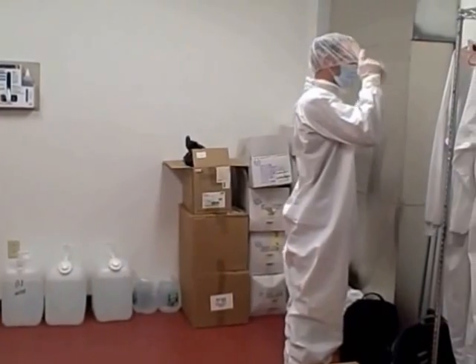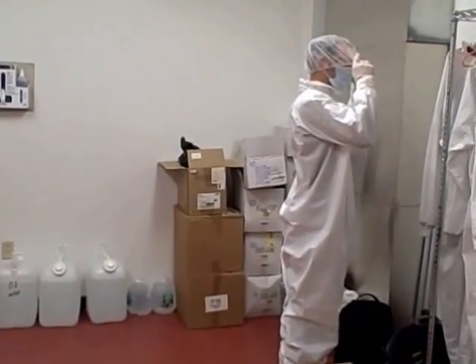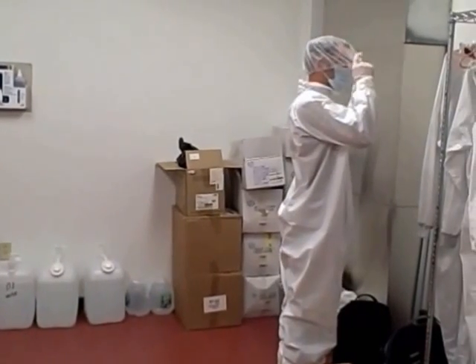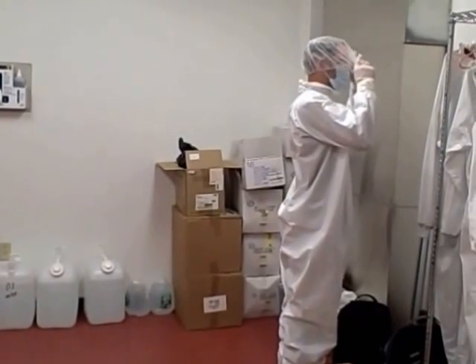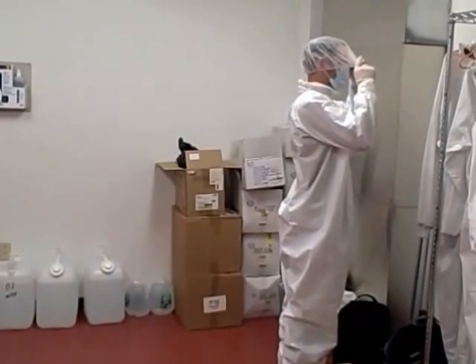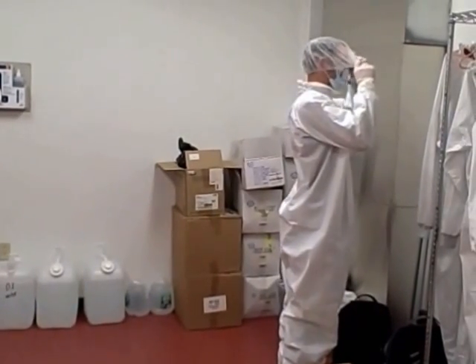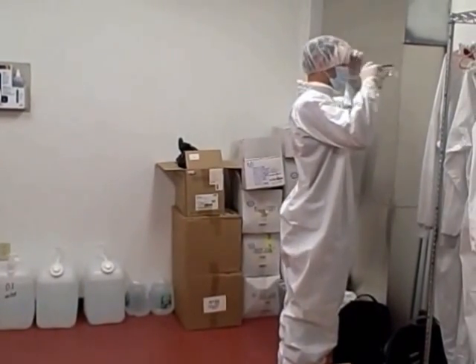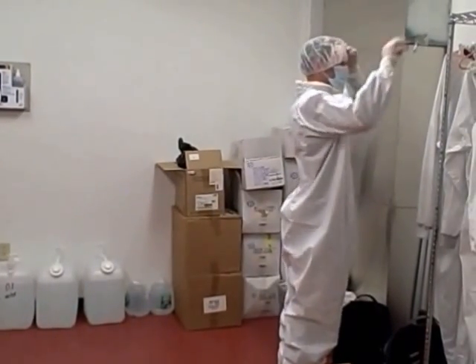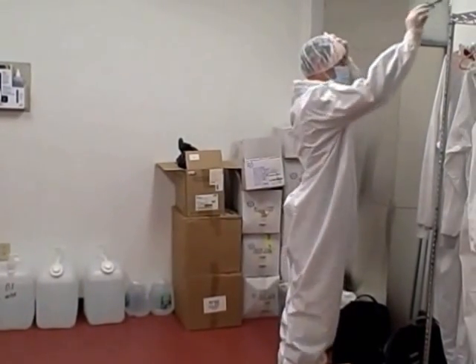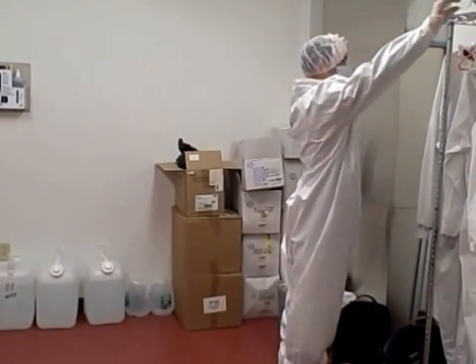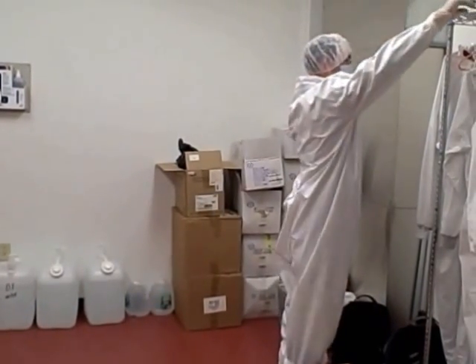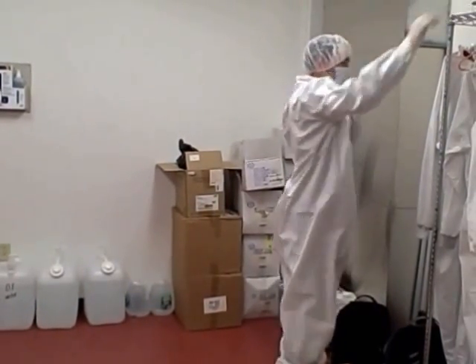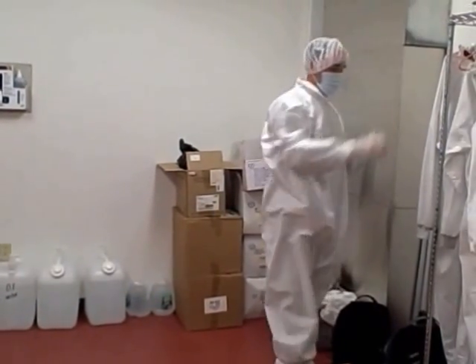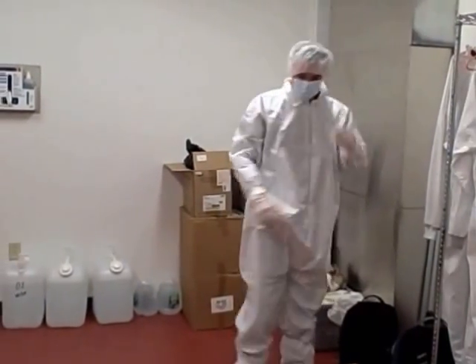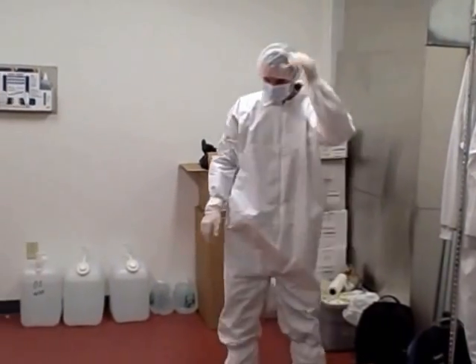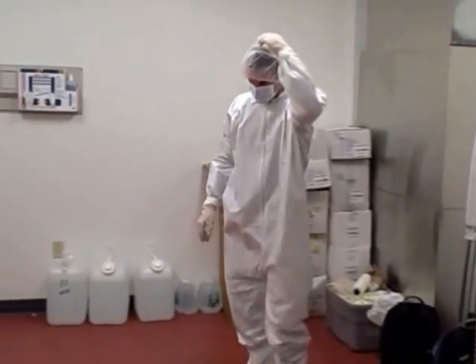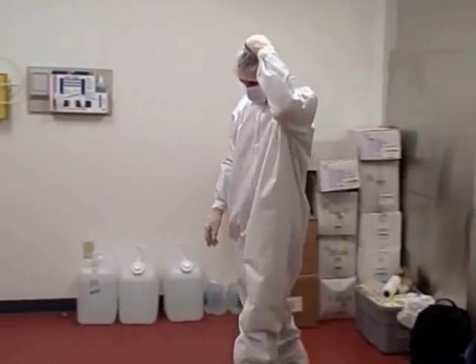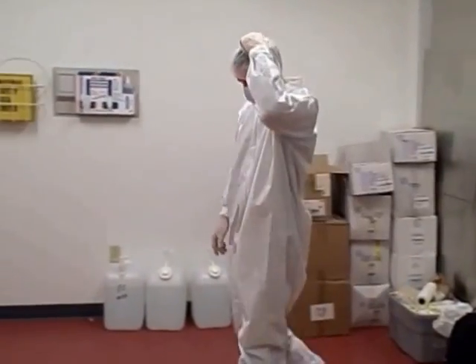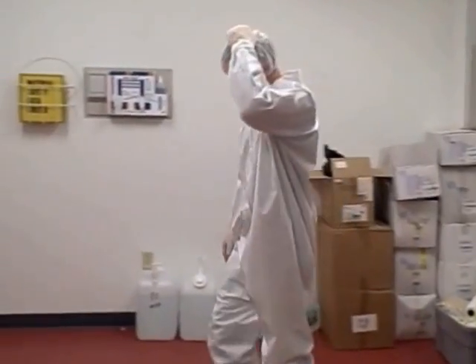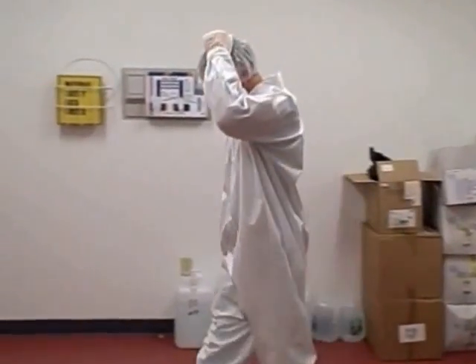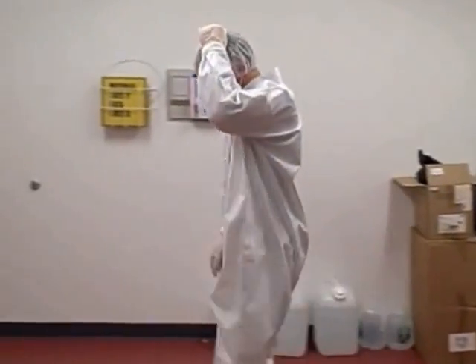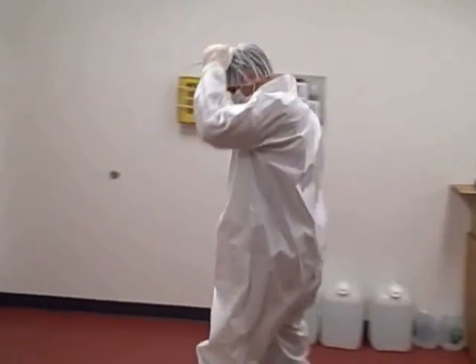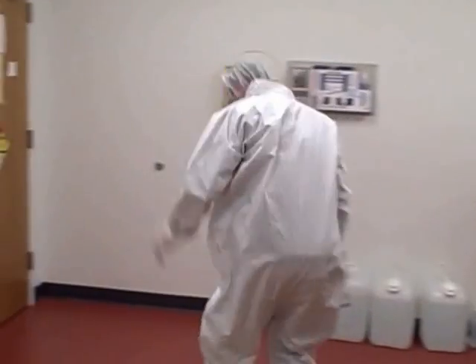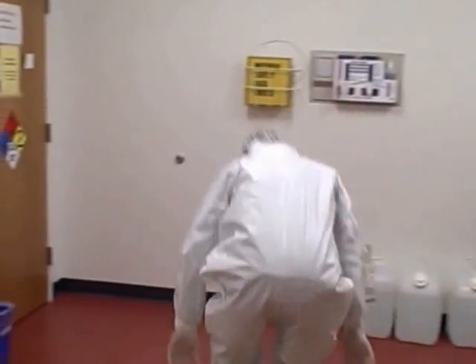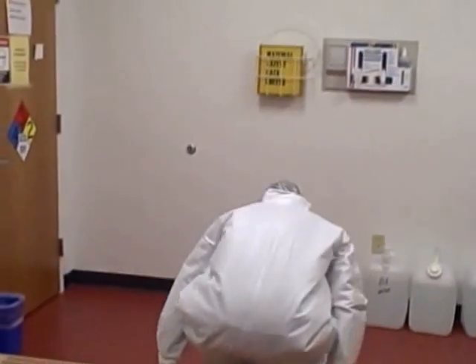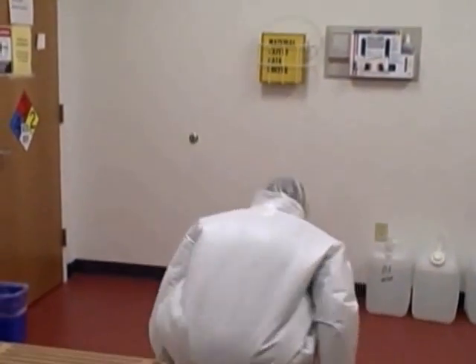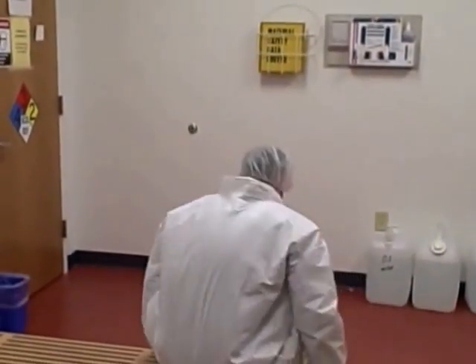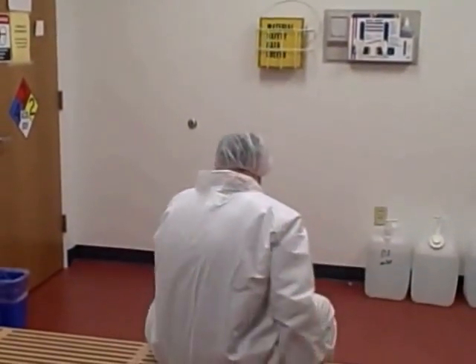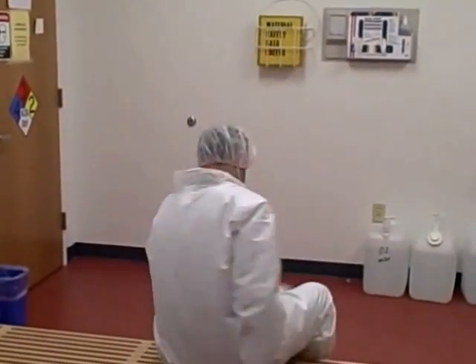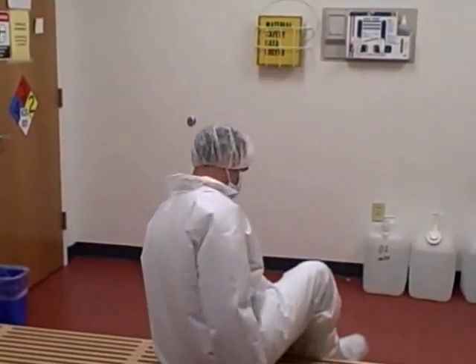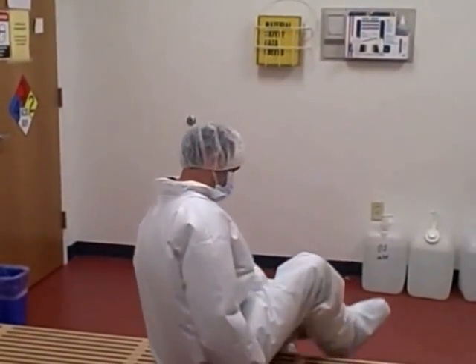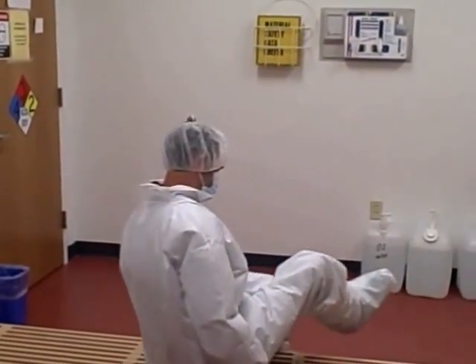To remove your clean room suit, start by taking off your glasses. Next, sit down on the bench and remove your overboots.